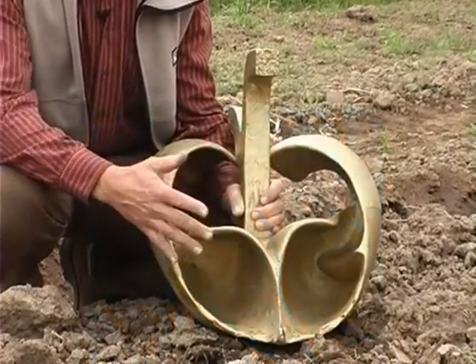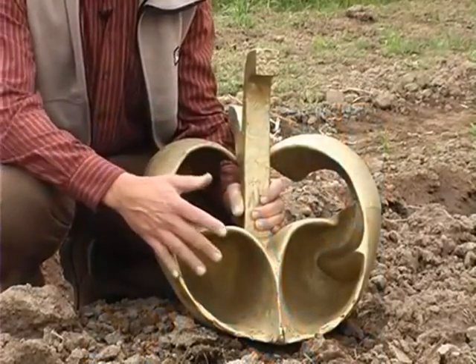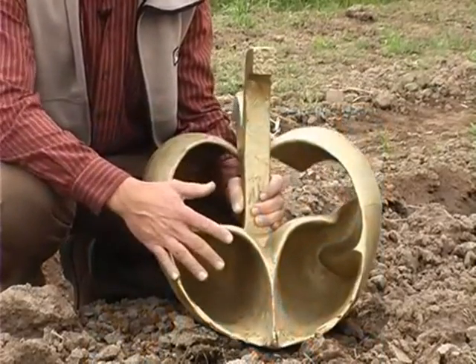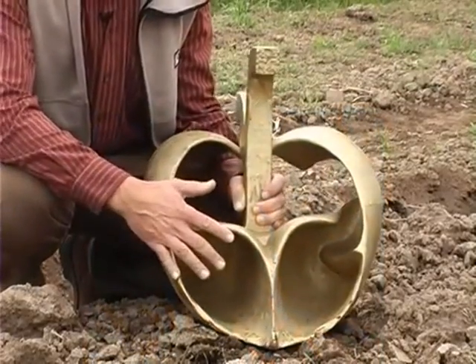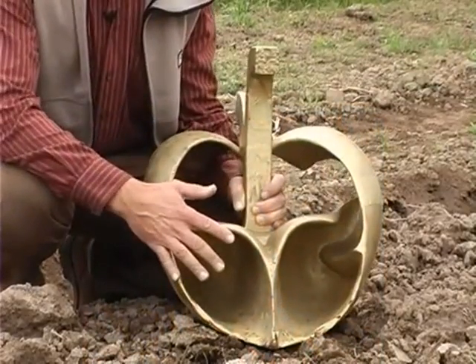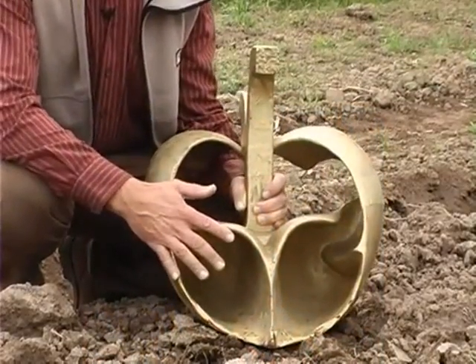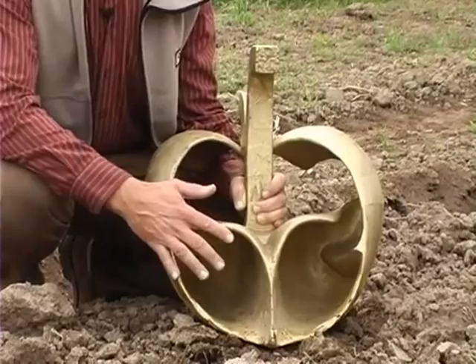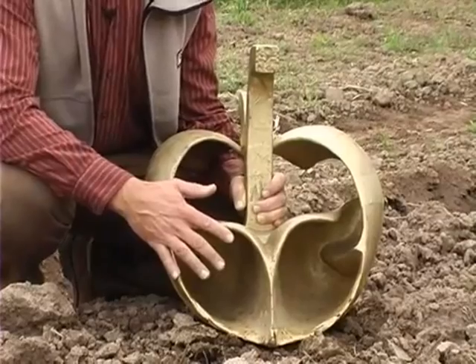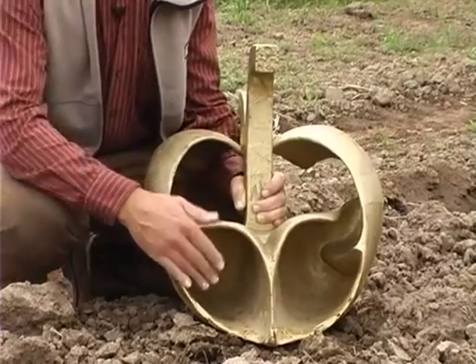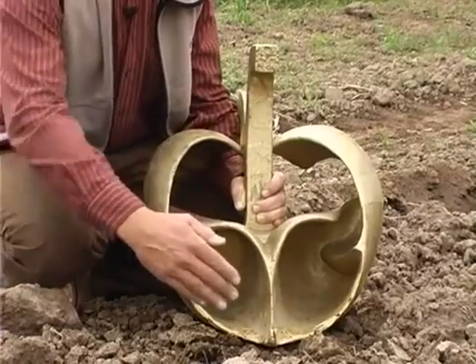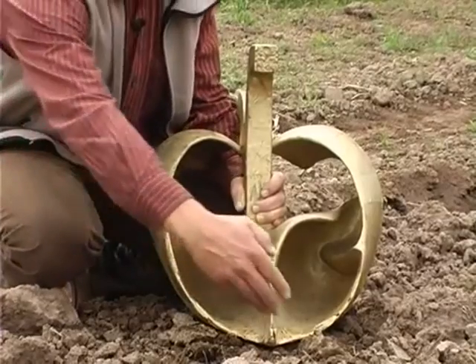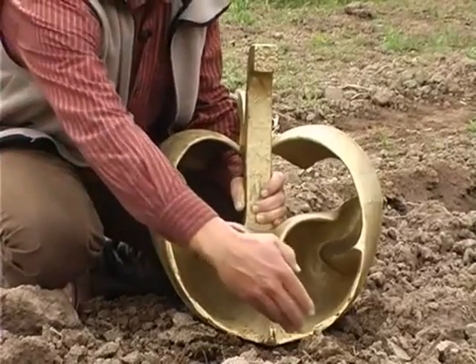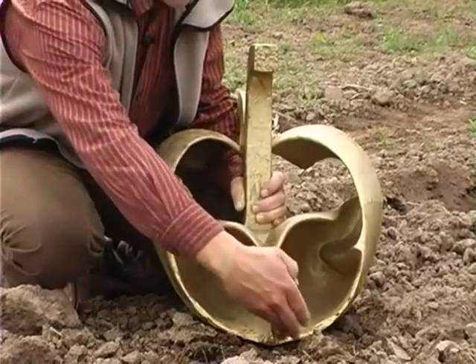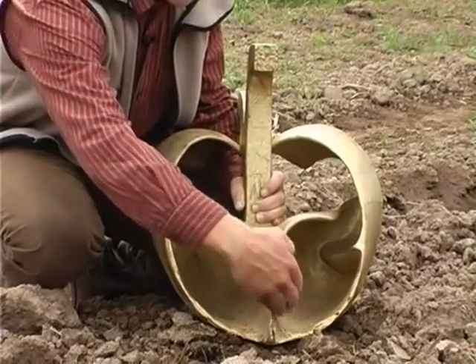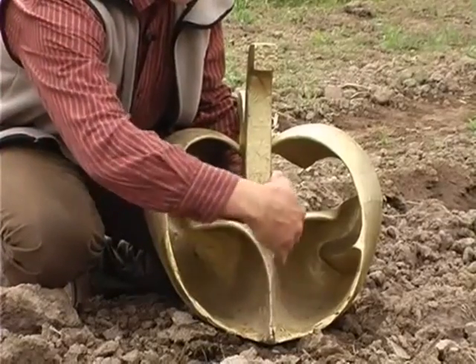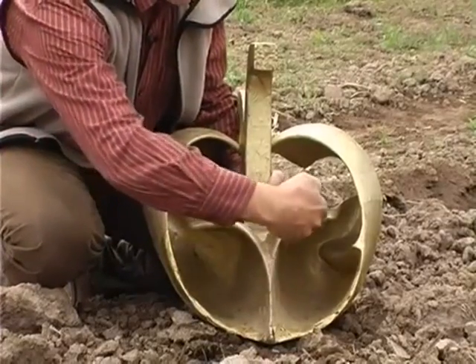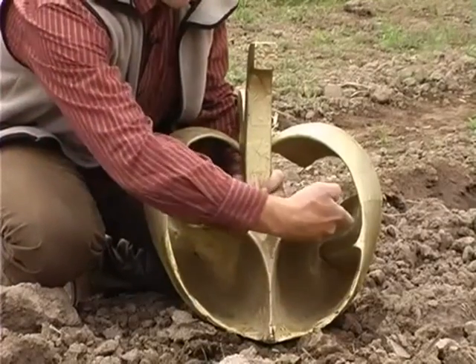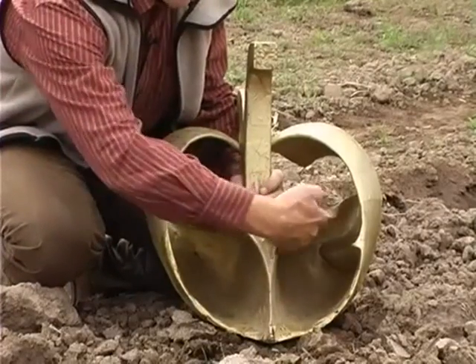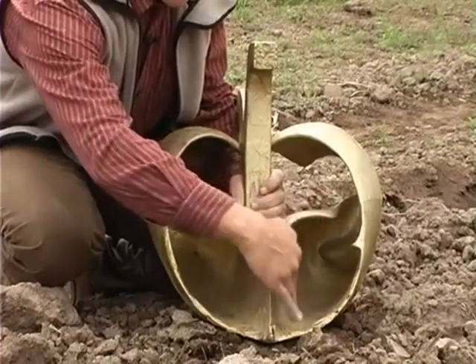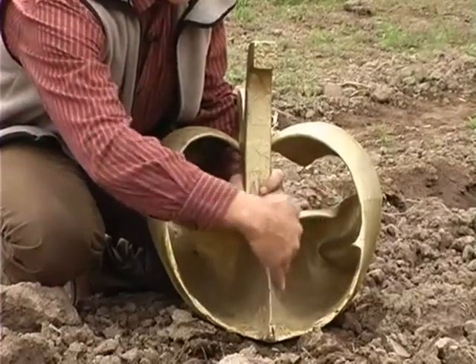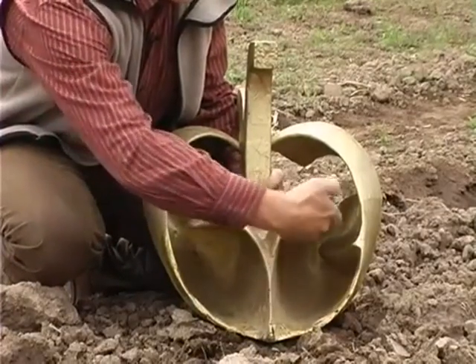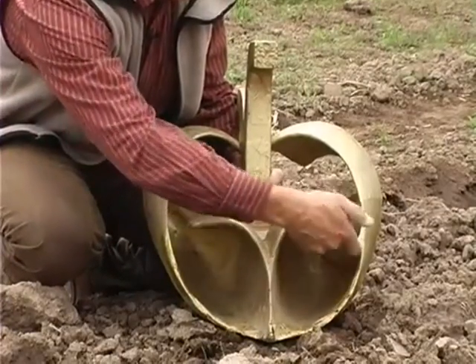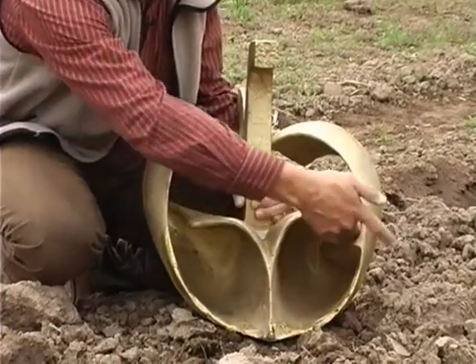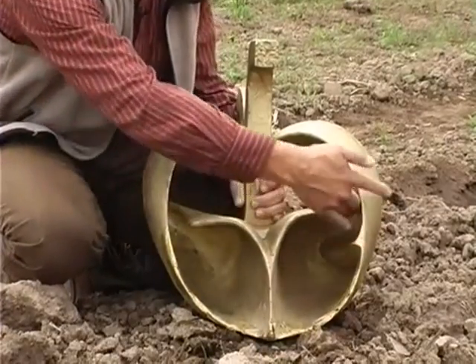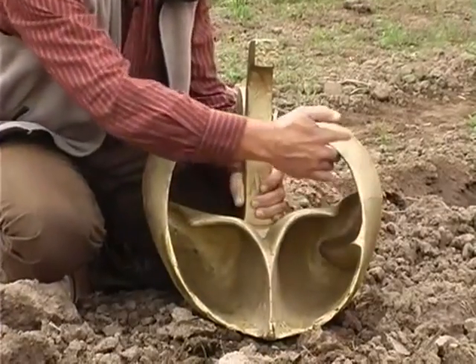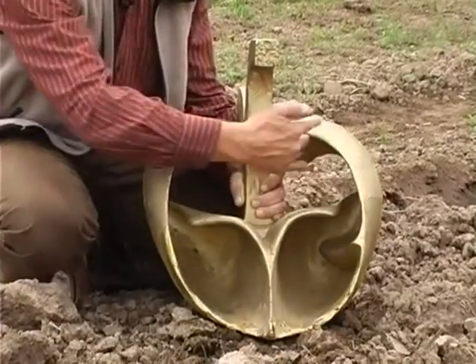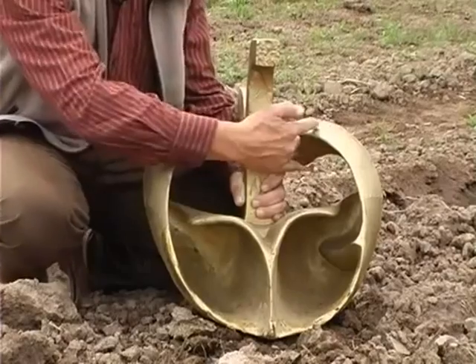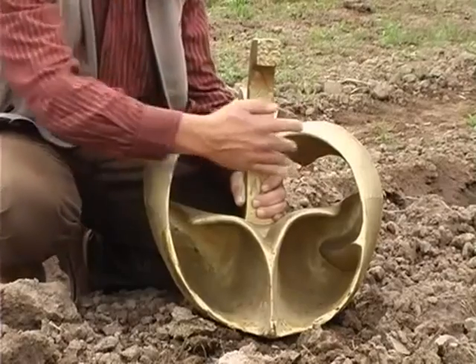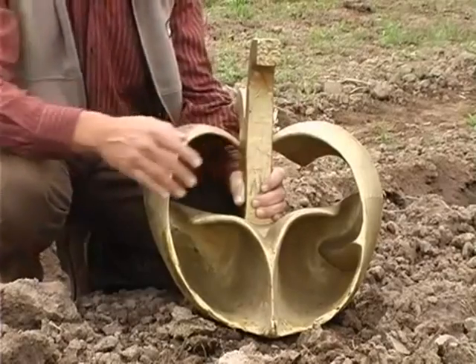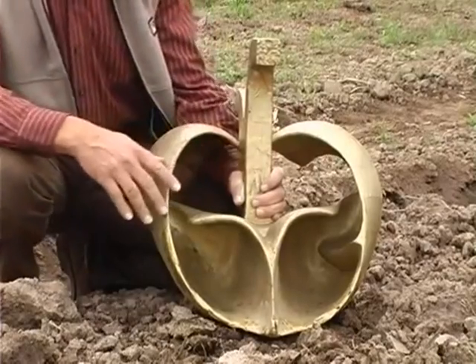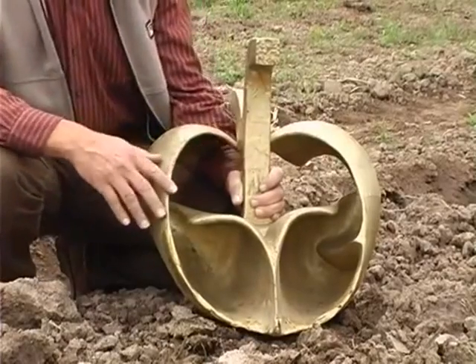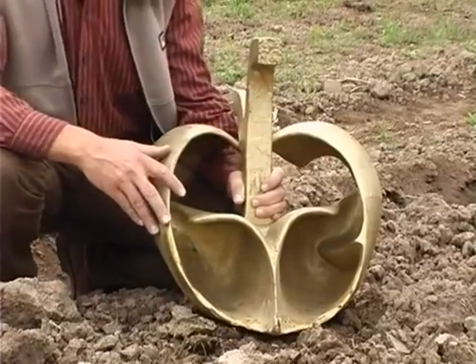This plough turns the soil twice: first by turning it at this edge and then turning it back again, so that the layering of the earth remains intact.